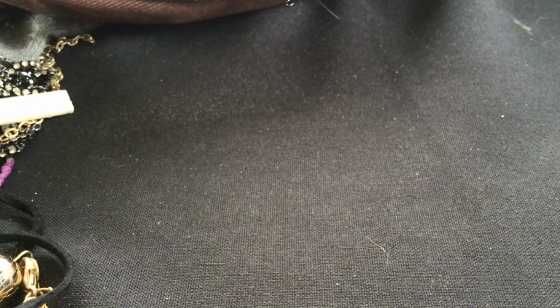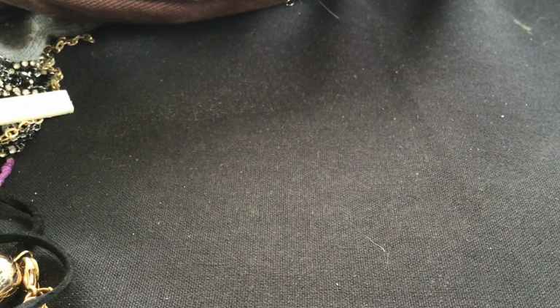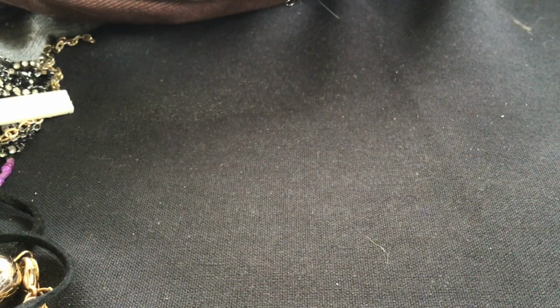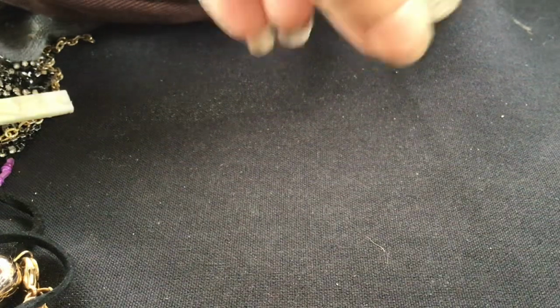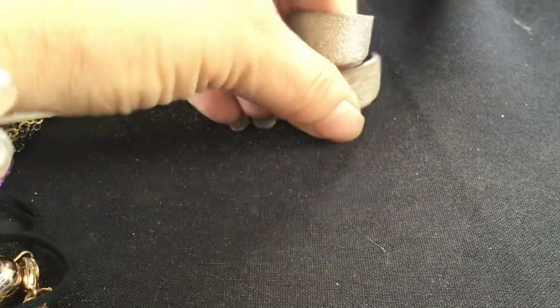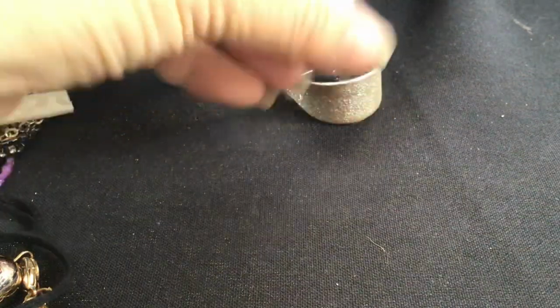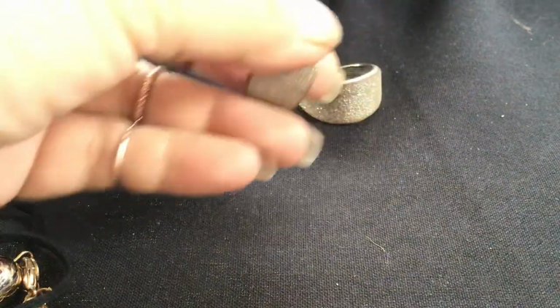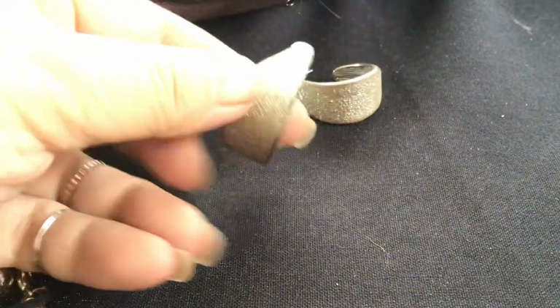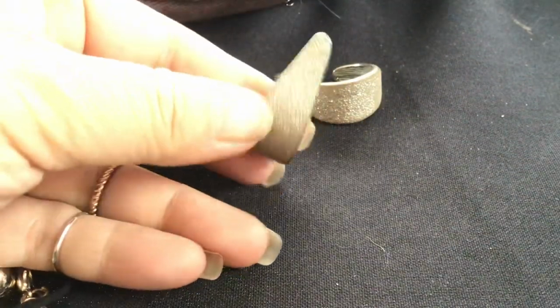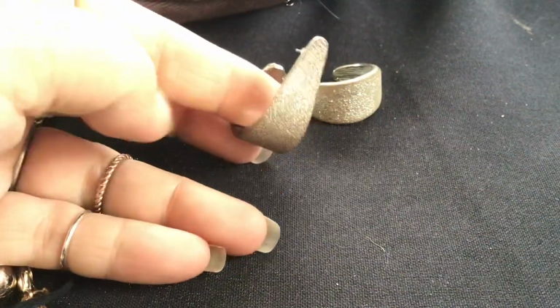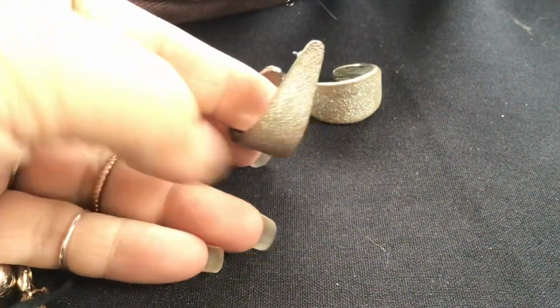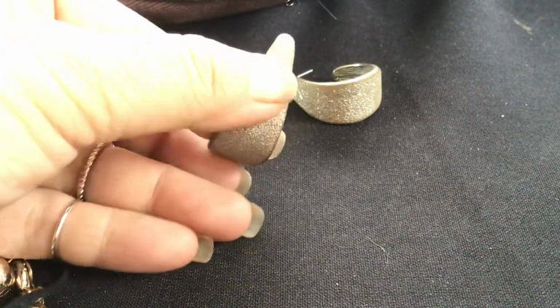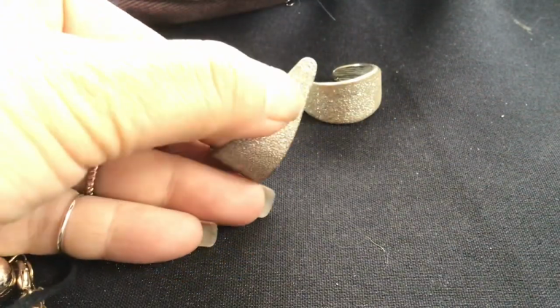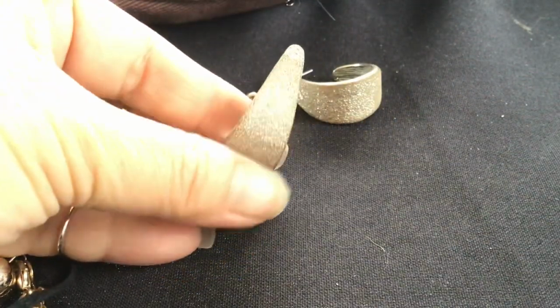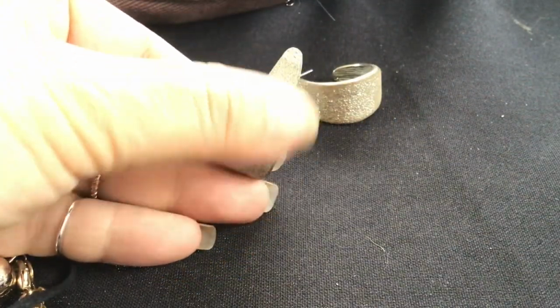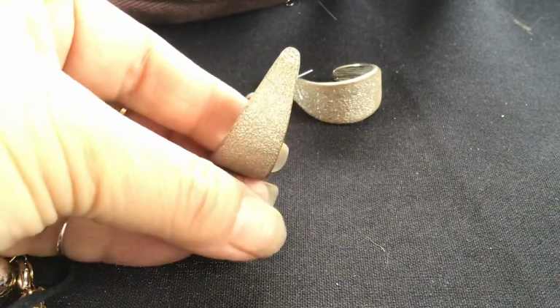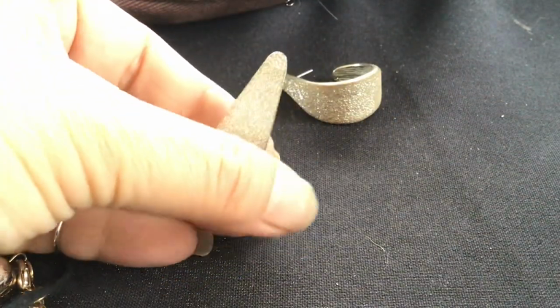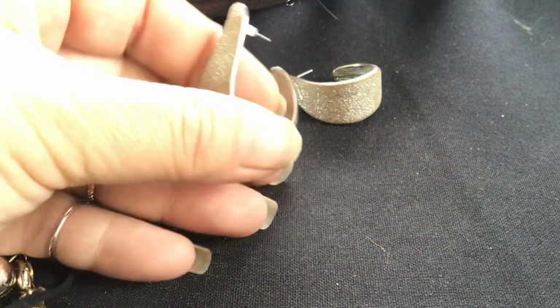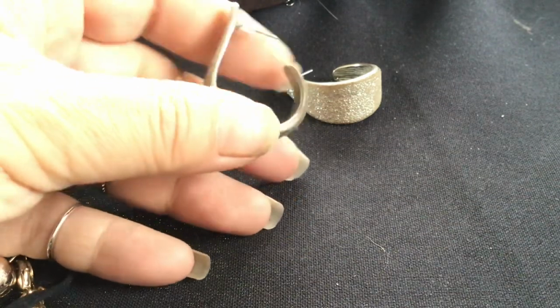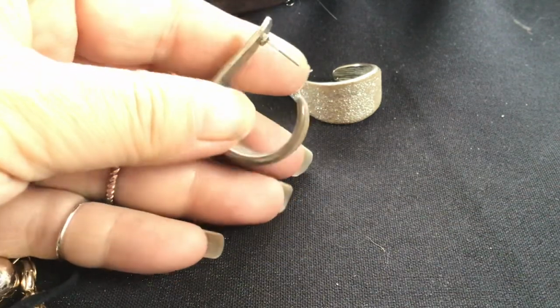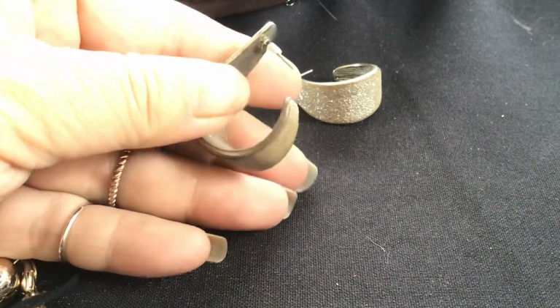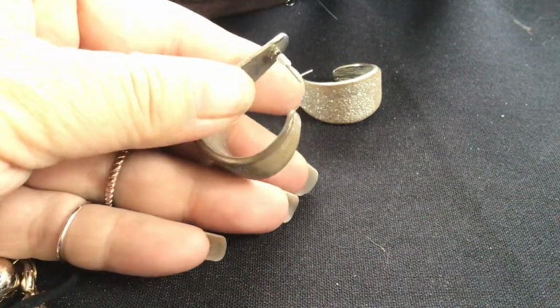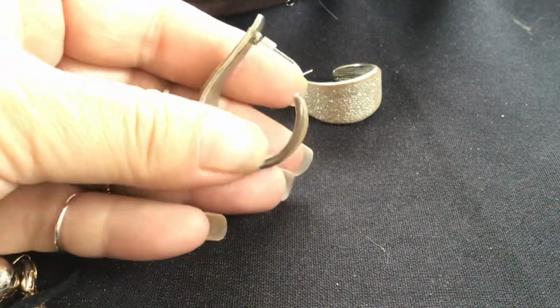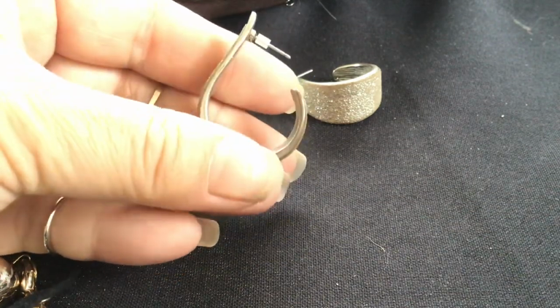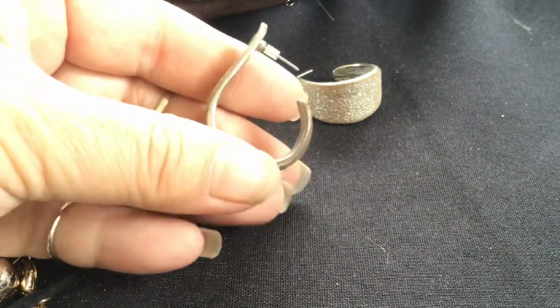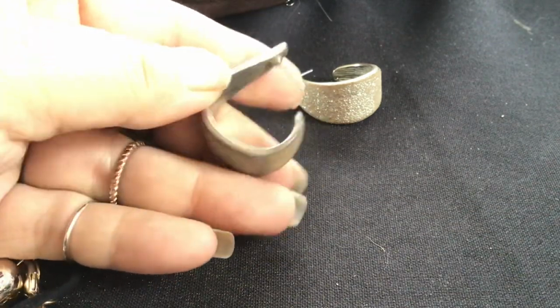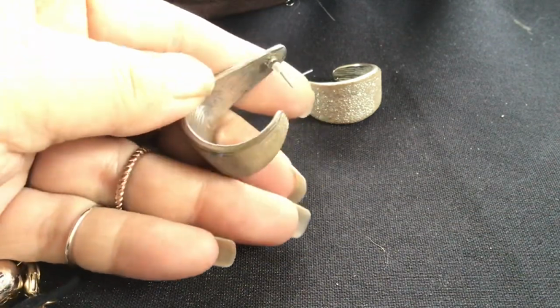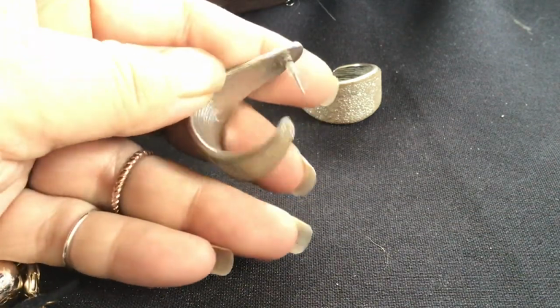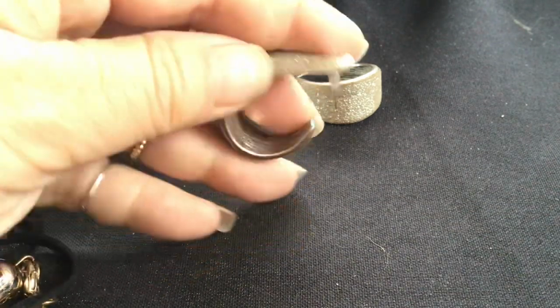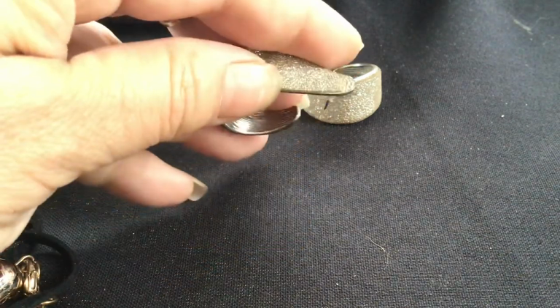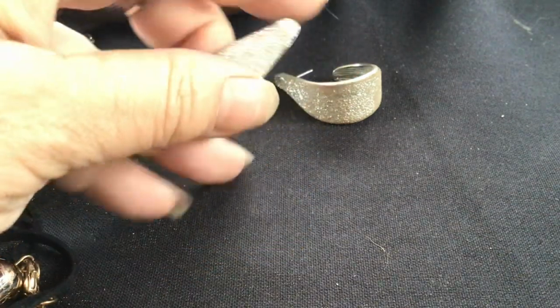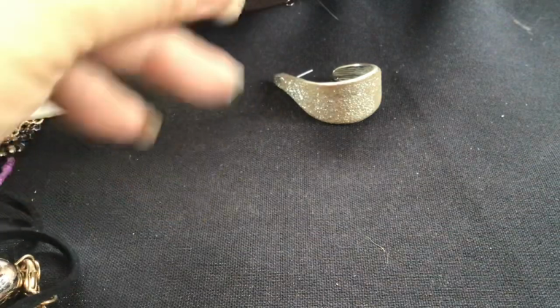Here's a pair of earrings. These are really heavy too. They've got a texture like concrete — look how thick they are. Very heavy. No signature.